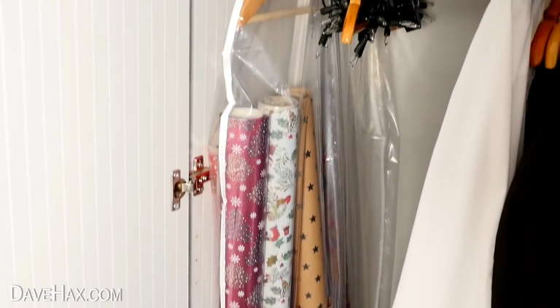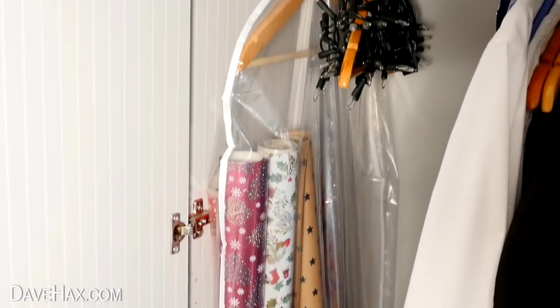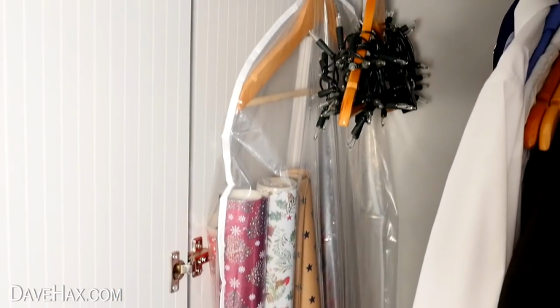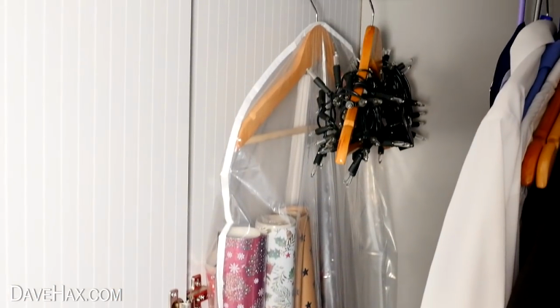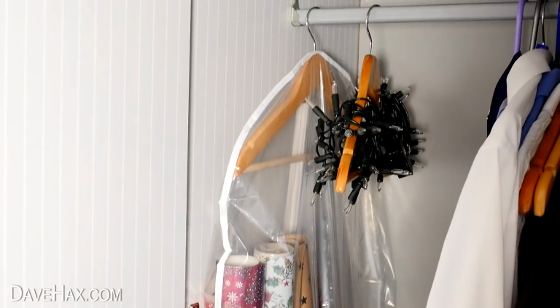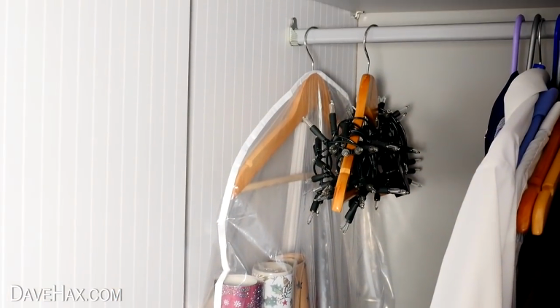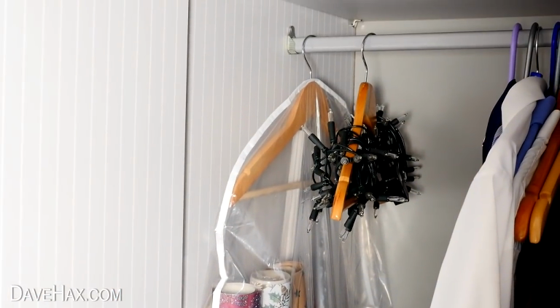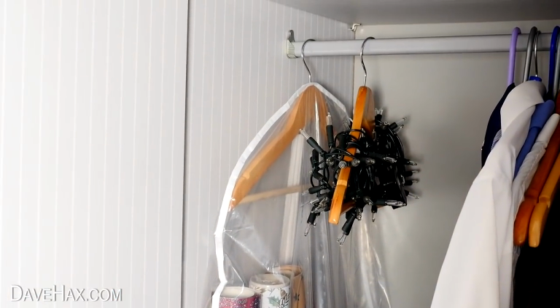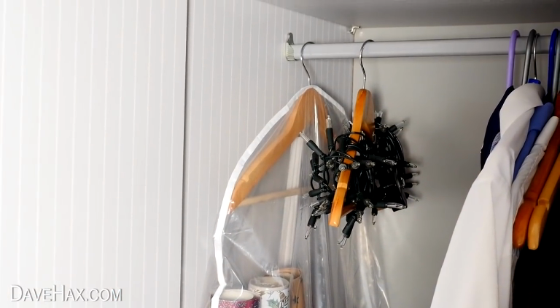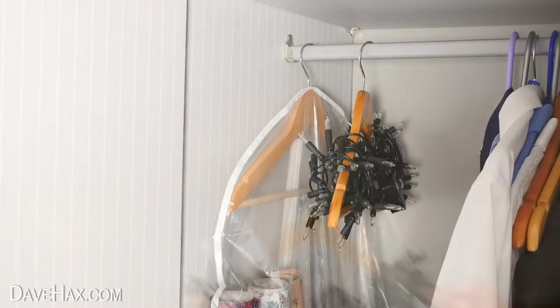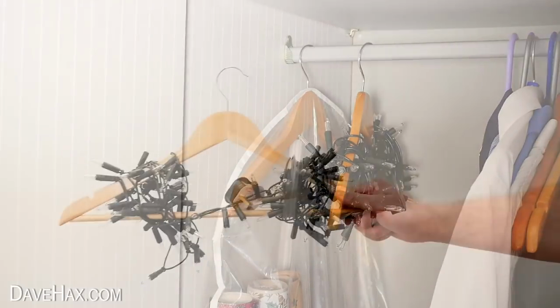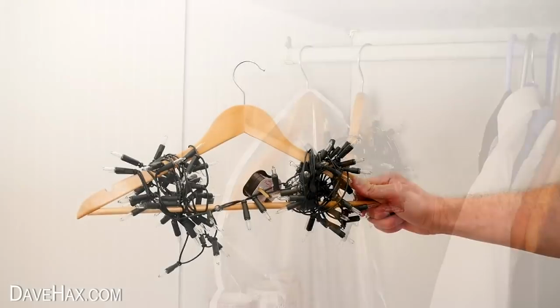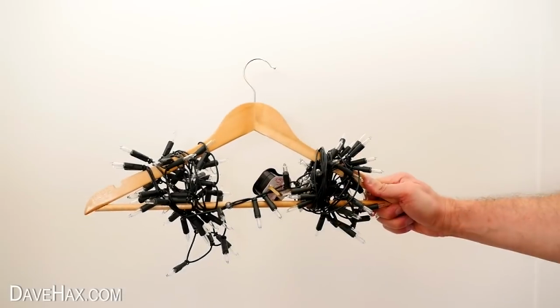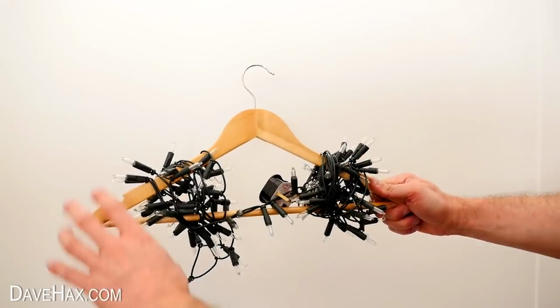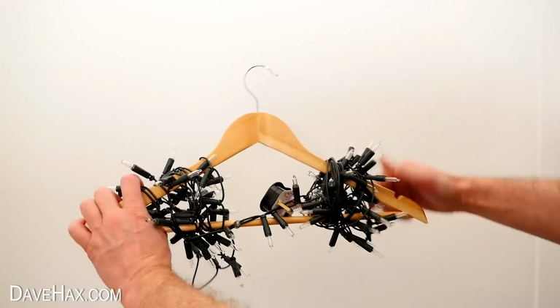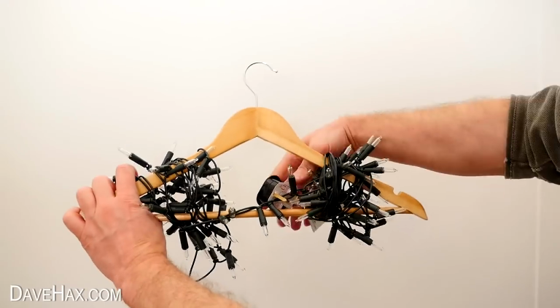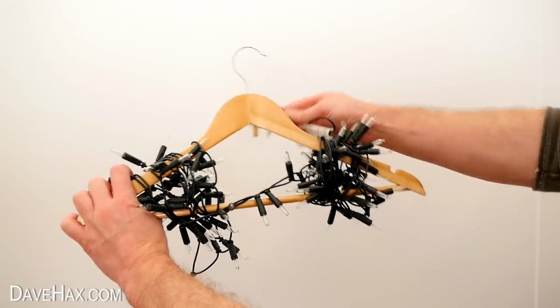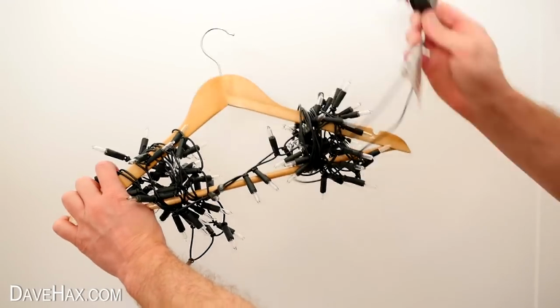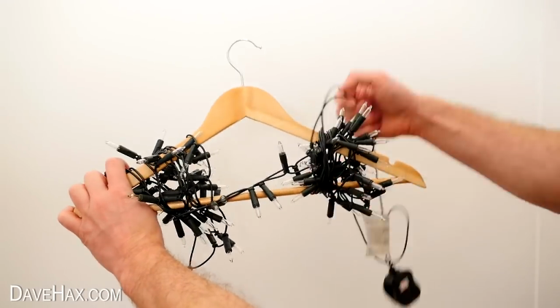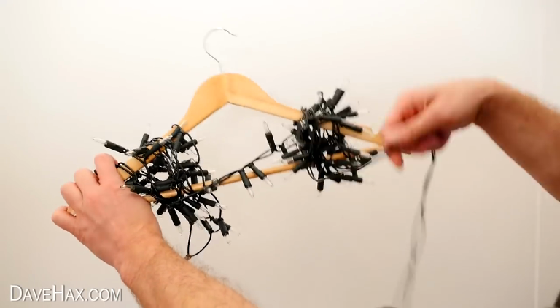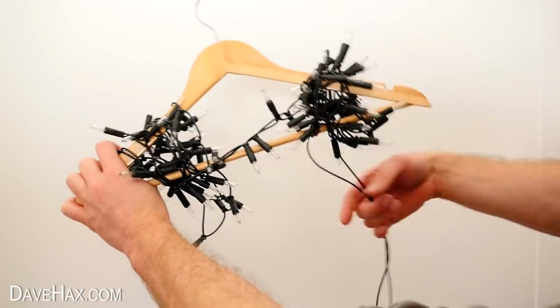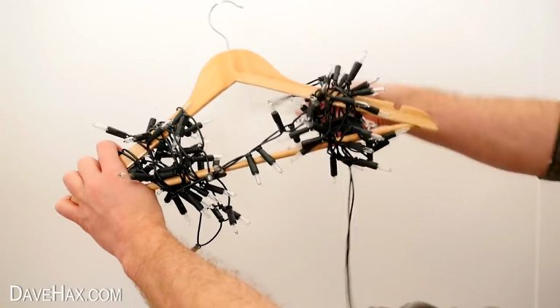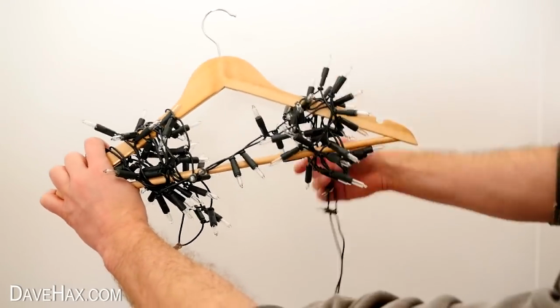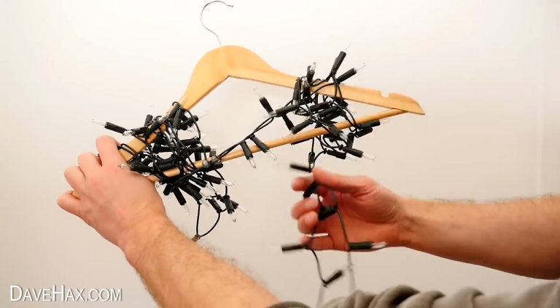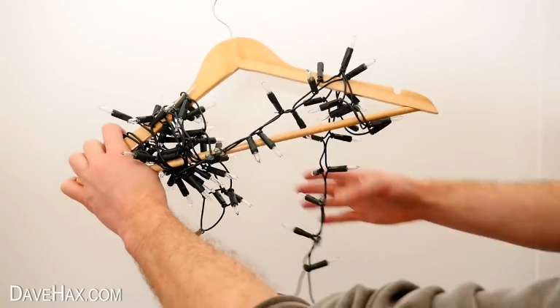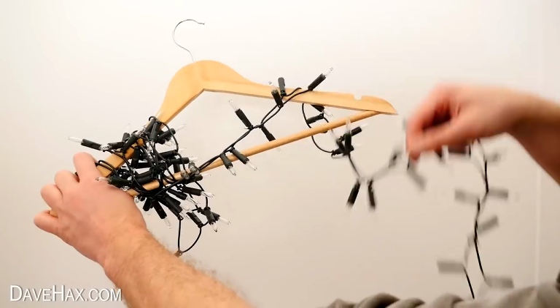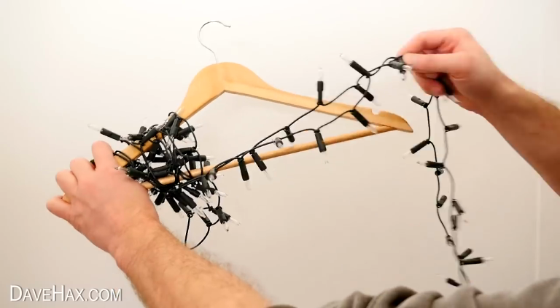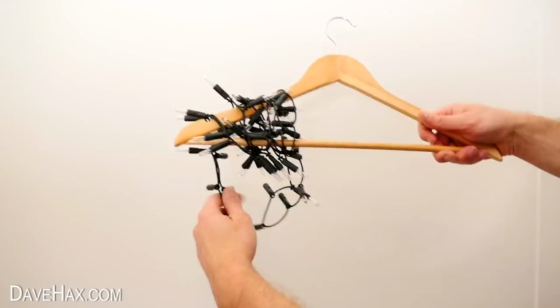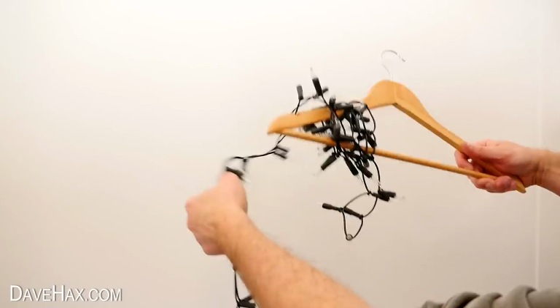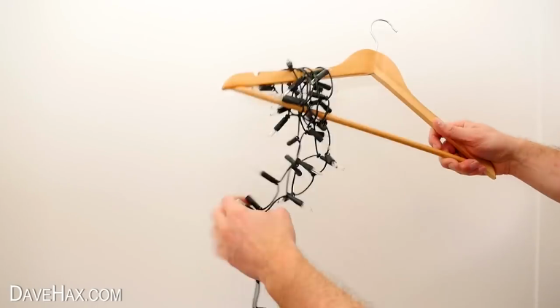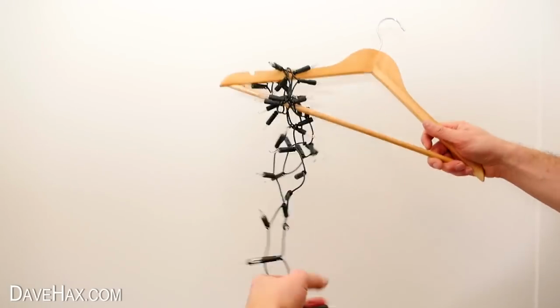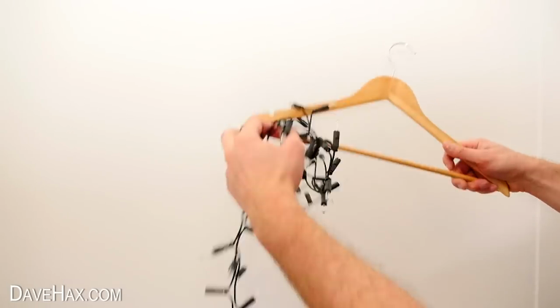Next year, instead of having to untangle a big knotted ball, you can just unwind them from your hanger and they're ready to use.